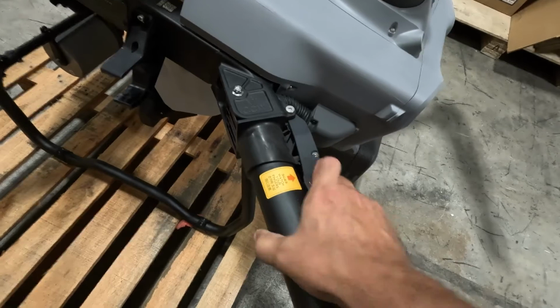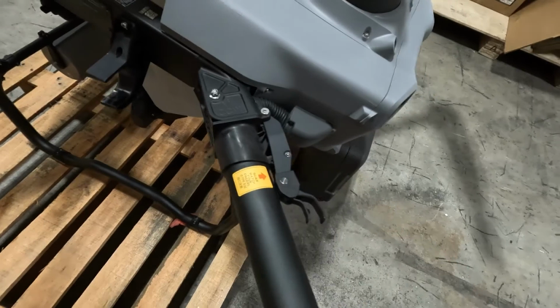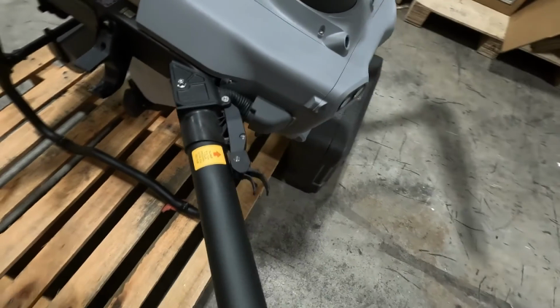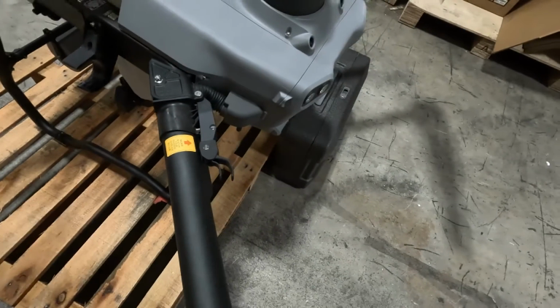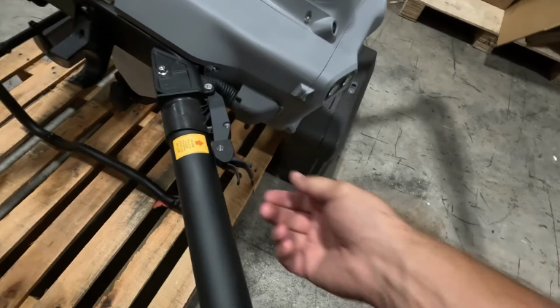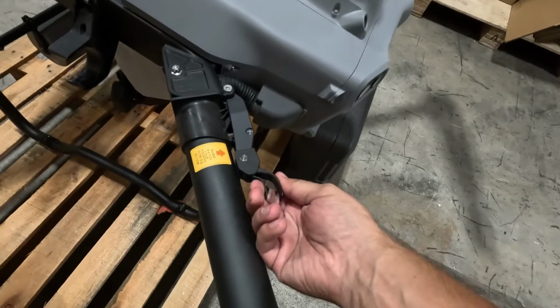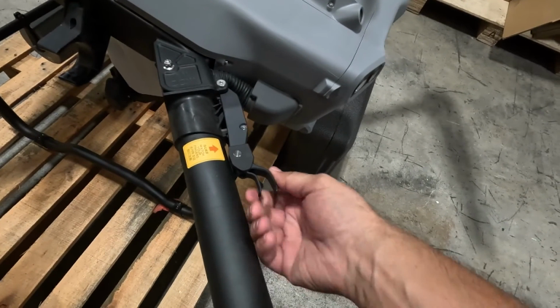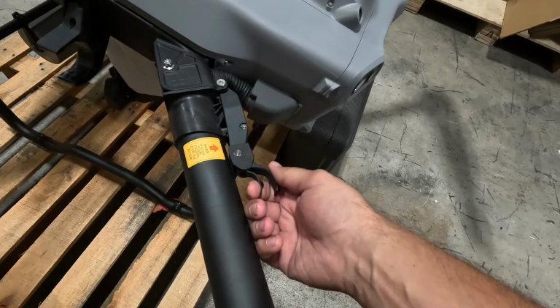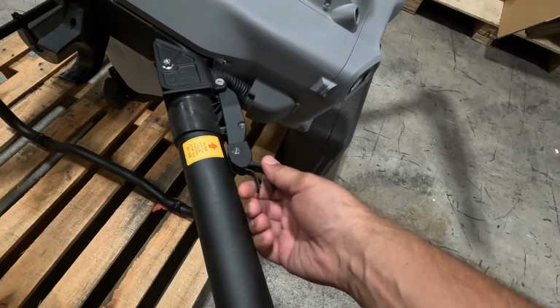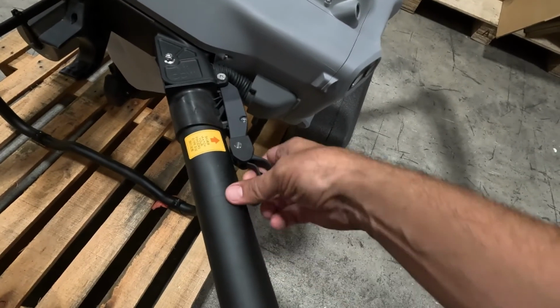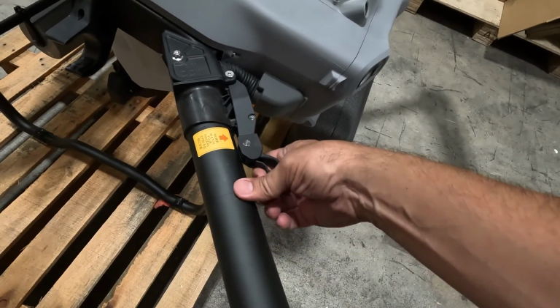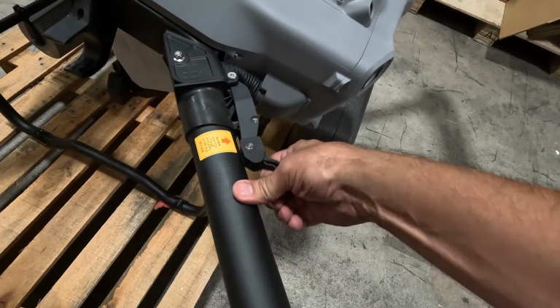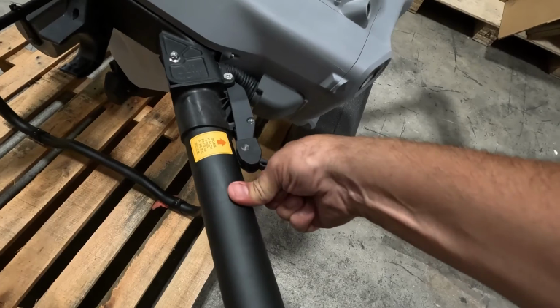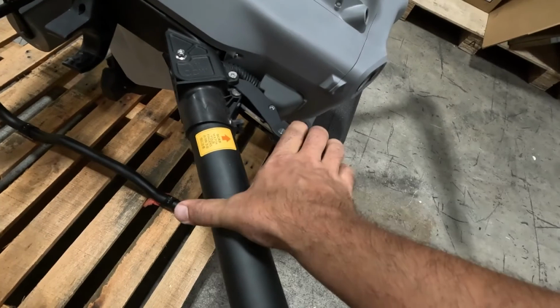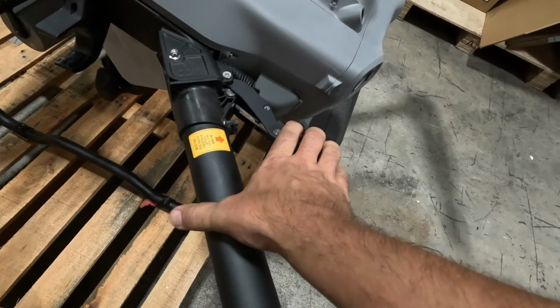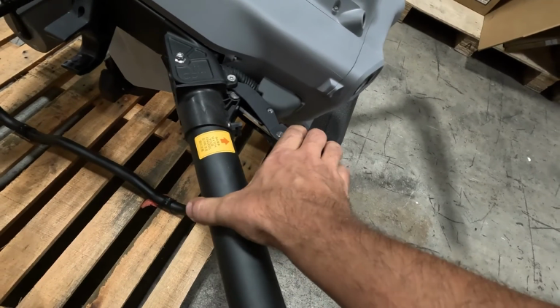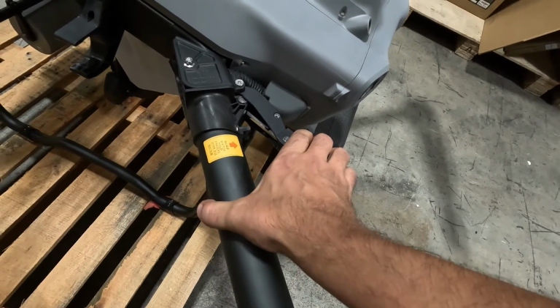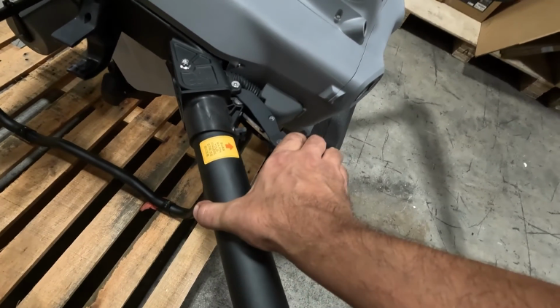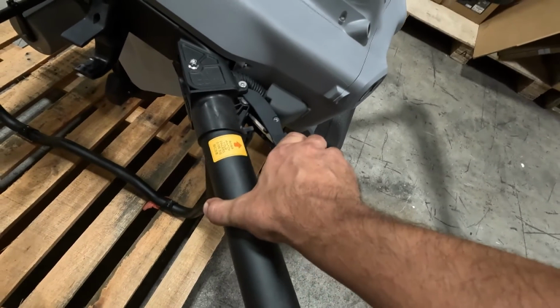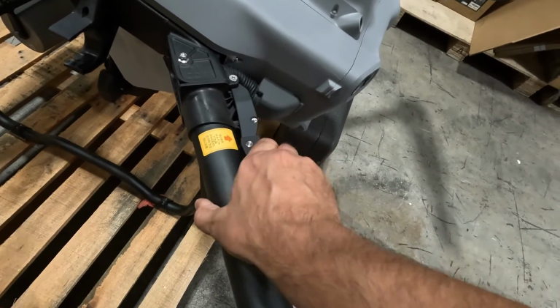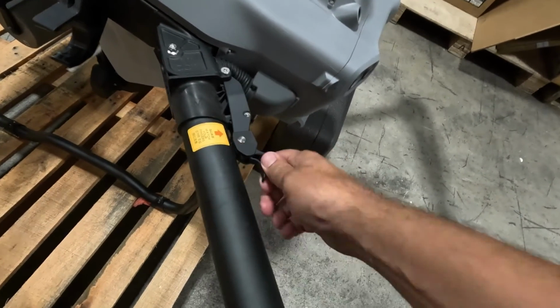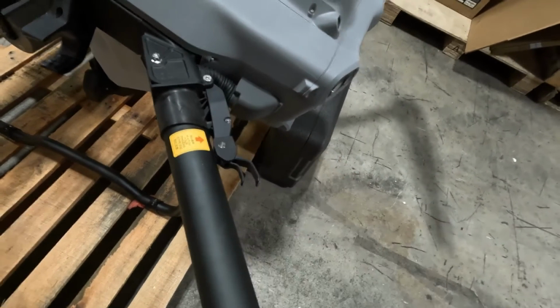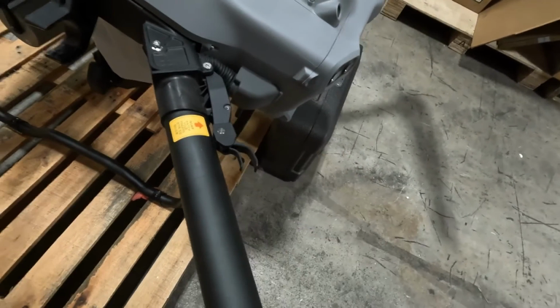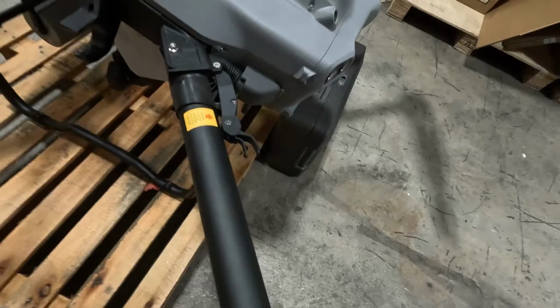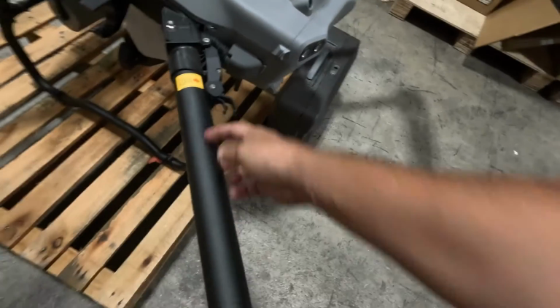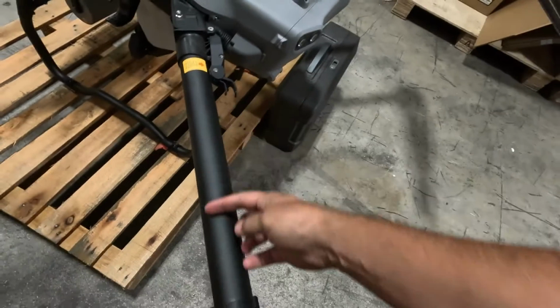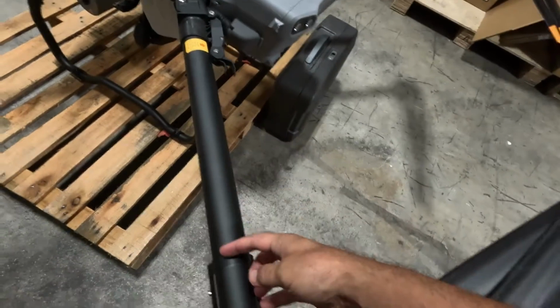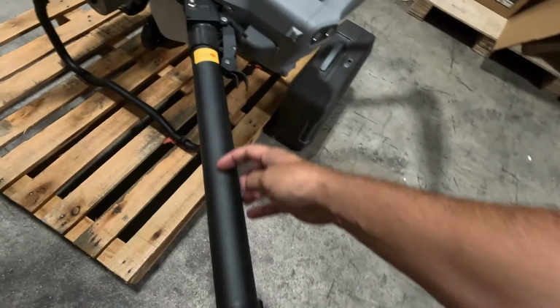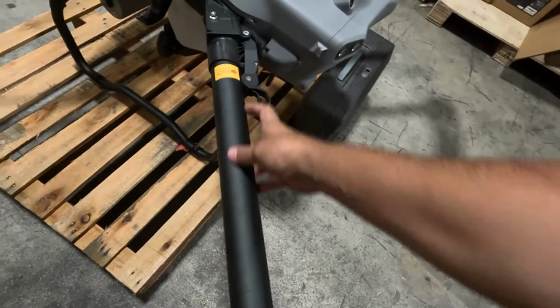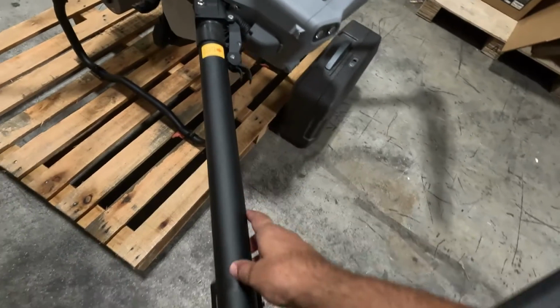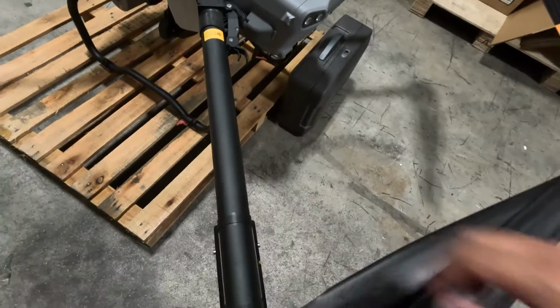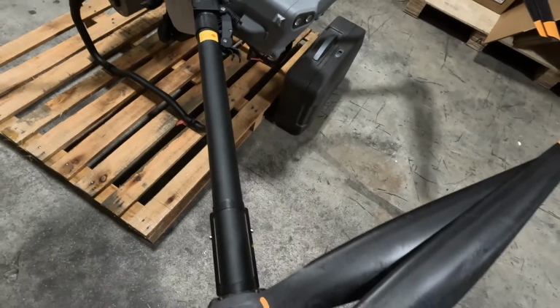These cam locks feel nice and solid with the tab underneath to make sure they can't come undone unintentionally. Really easy to engage the cam locks. It feels nice and solid. You'll also notice that the tubular arms seem a little bit more heavy duty.